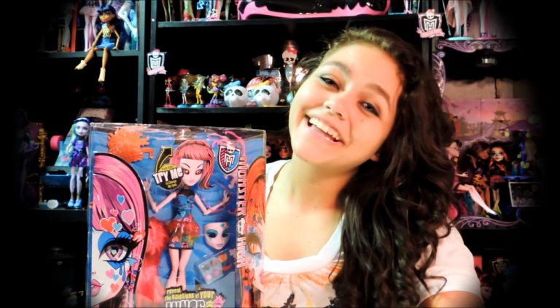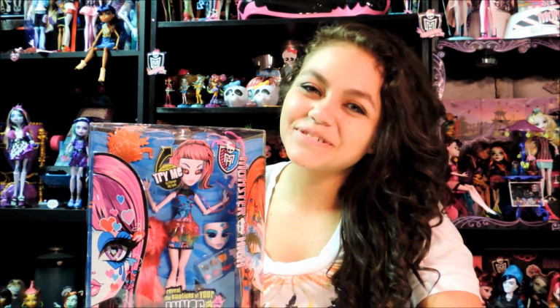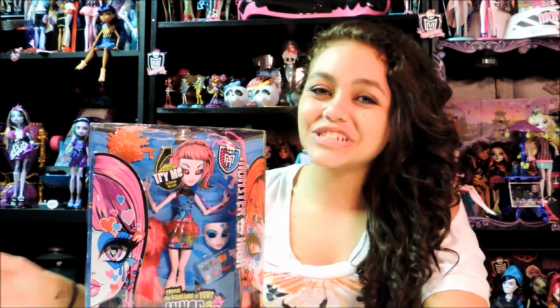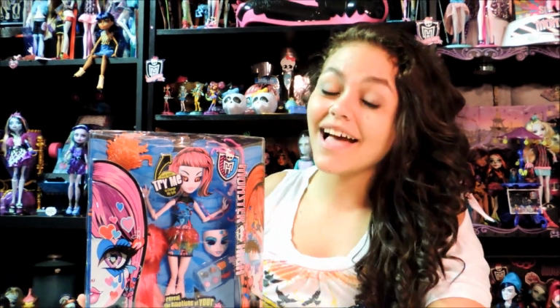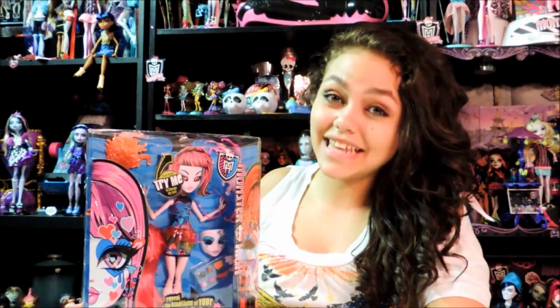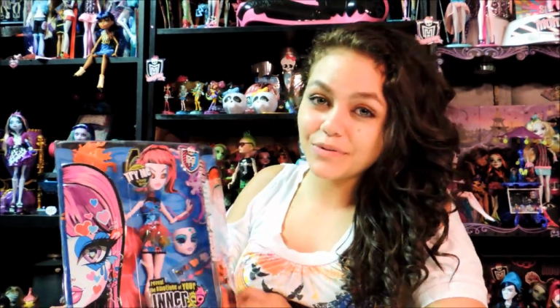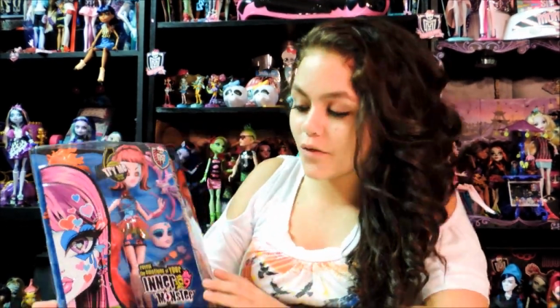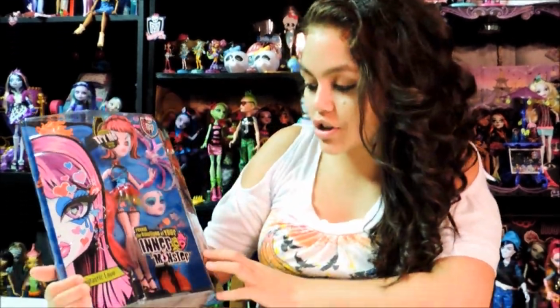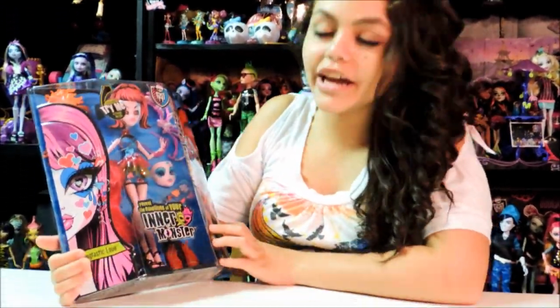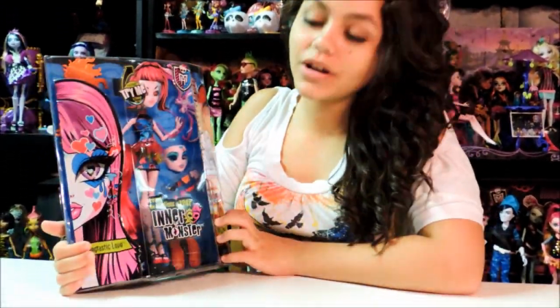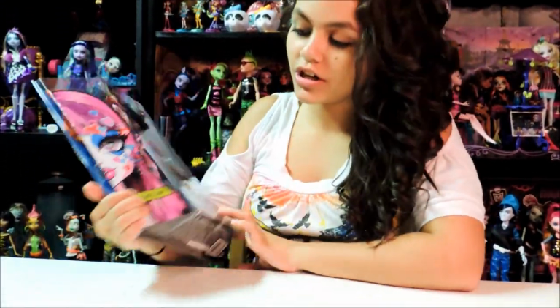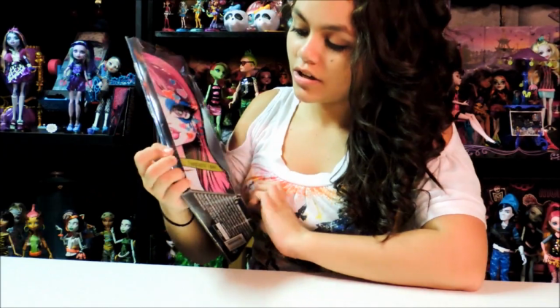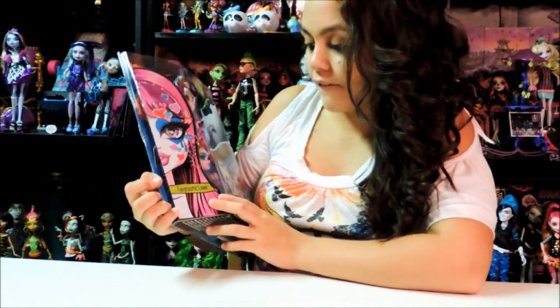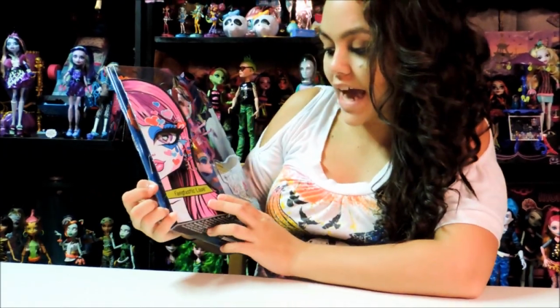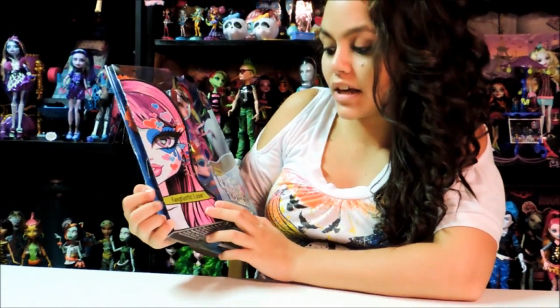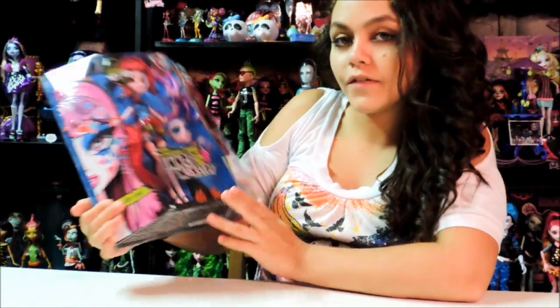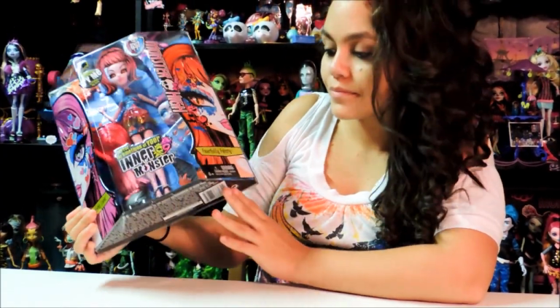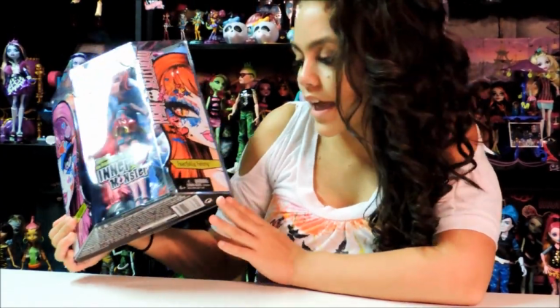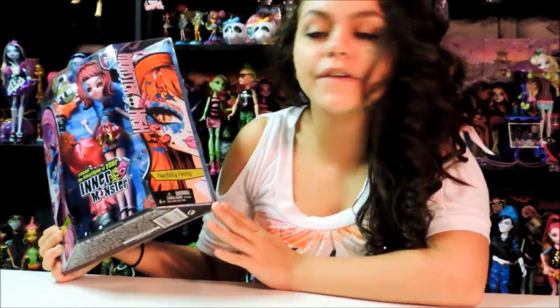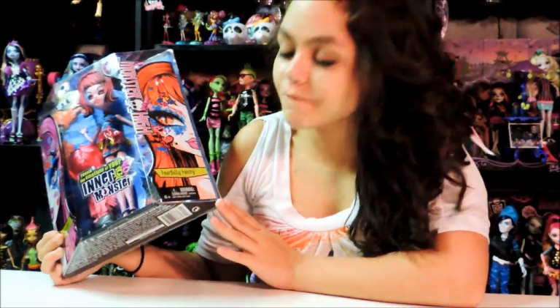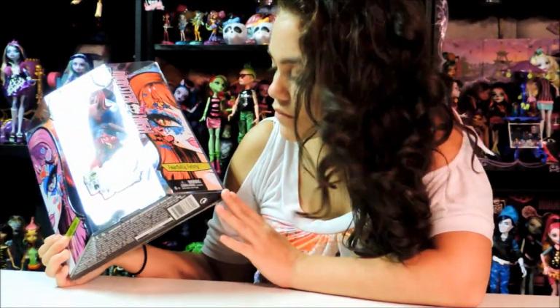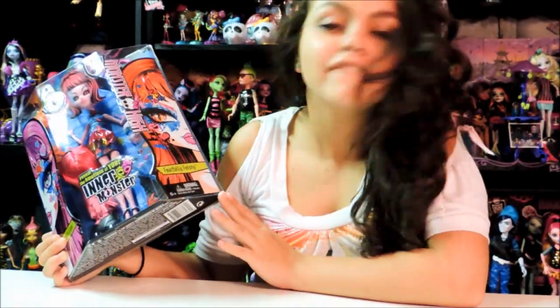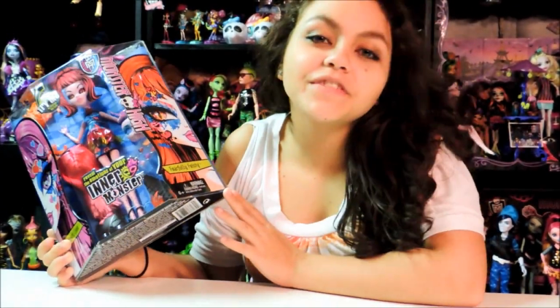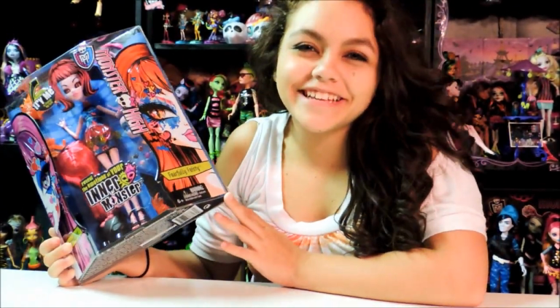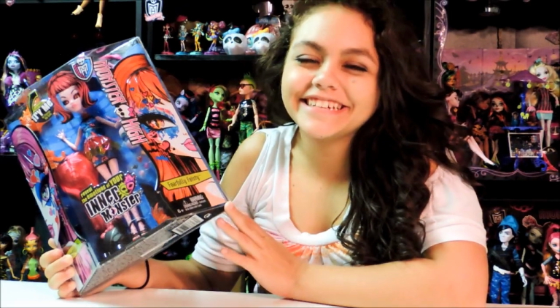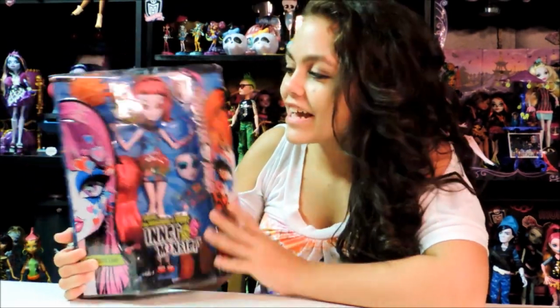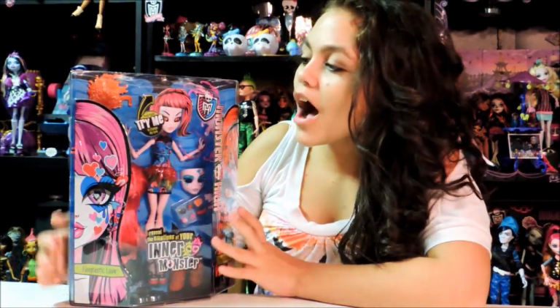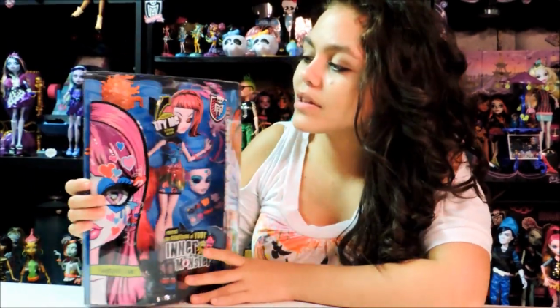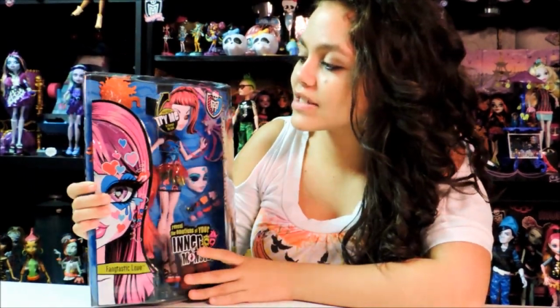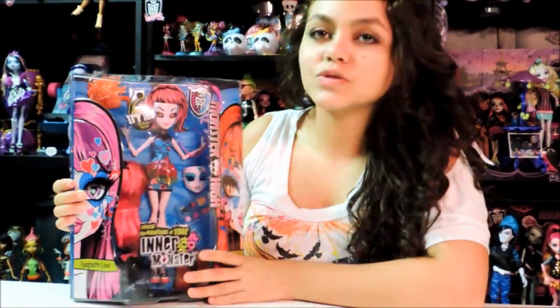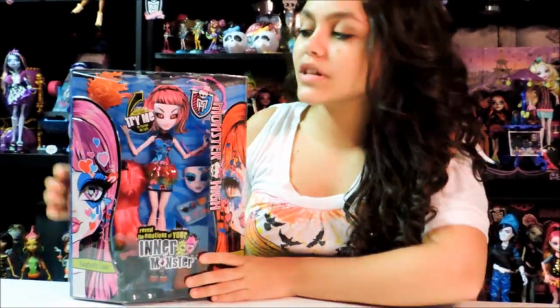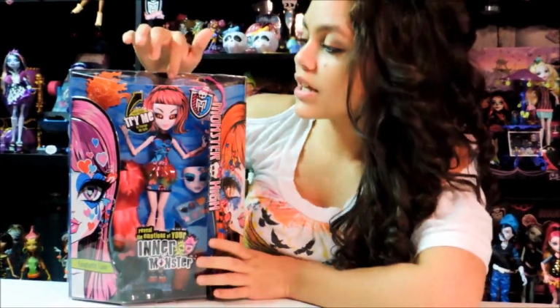Hey guys and ghouls, this is Gisela and today I'm doing a review over the Monster High Inner Monster — Faith-tastic Love and Fearfully Feisty. I really like this line, it's really interesting.